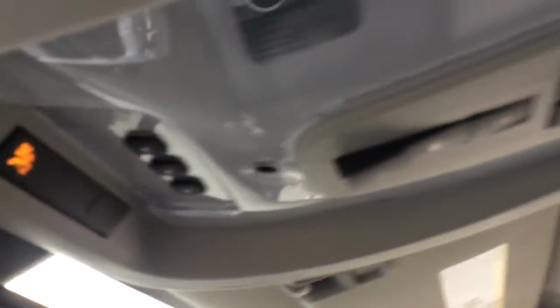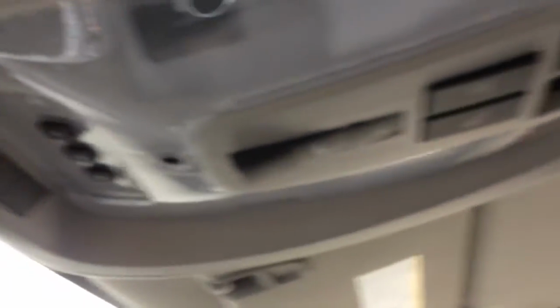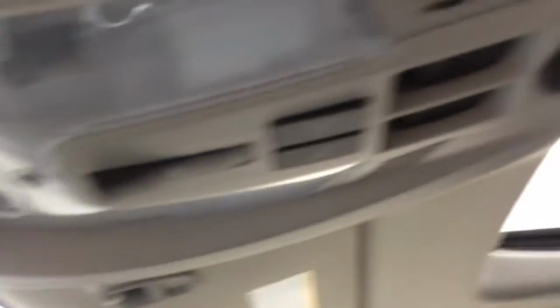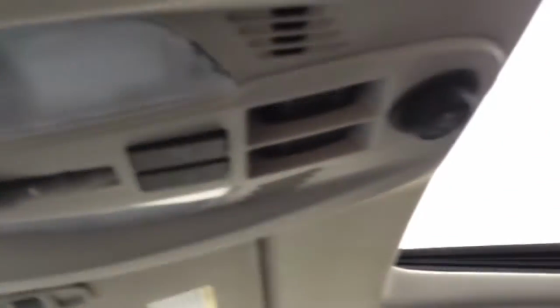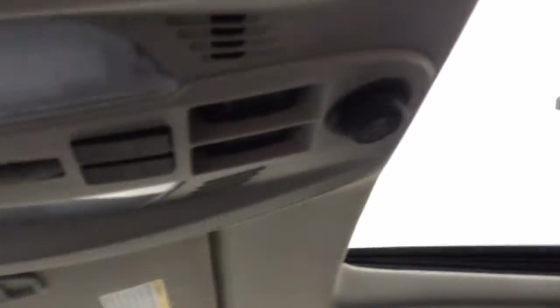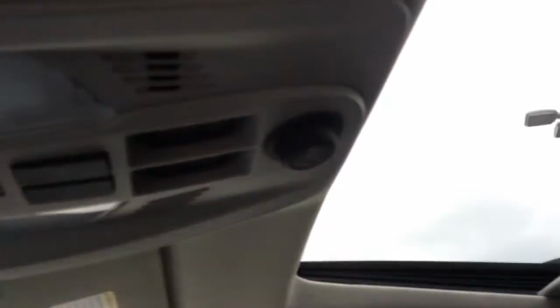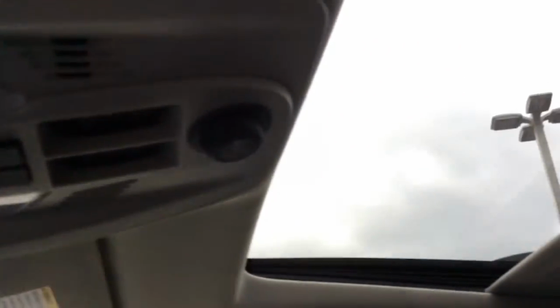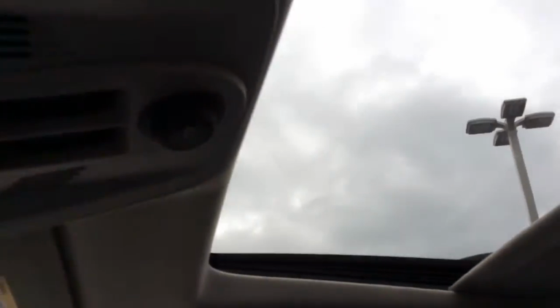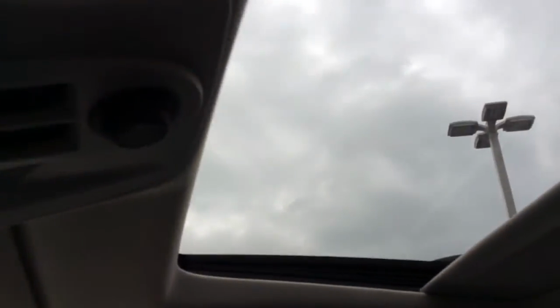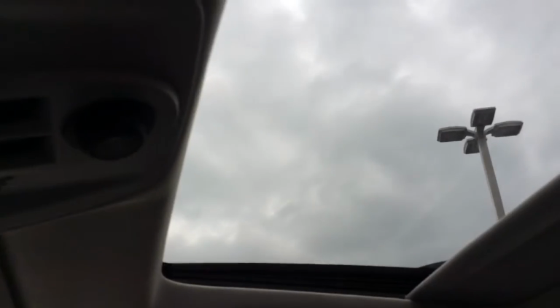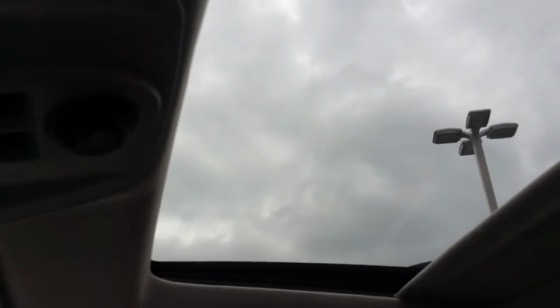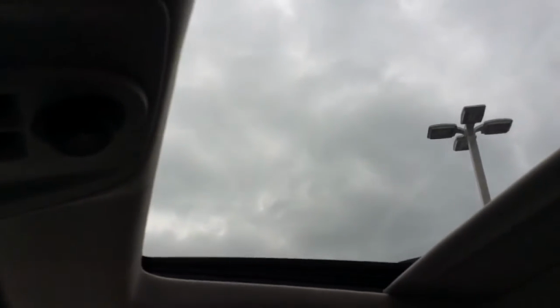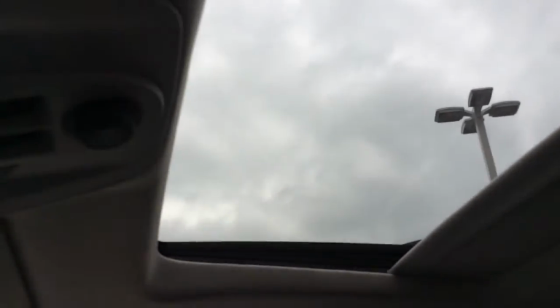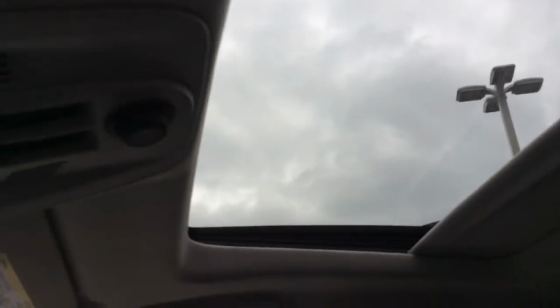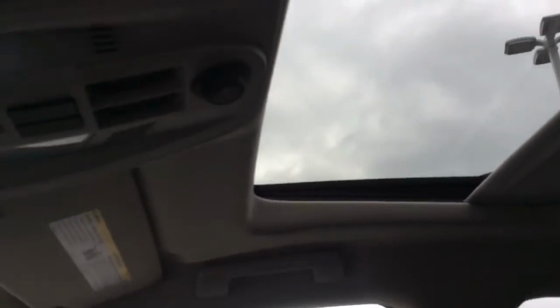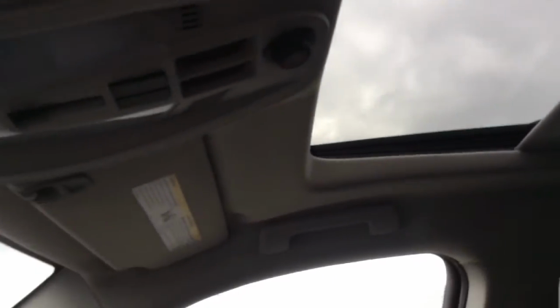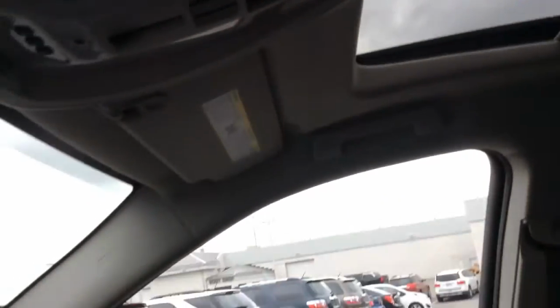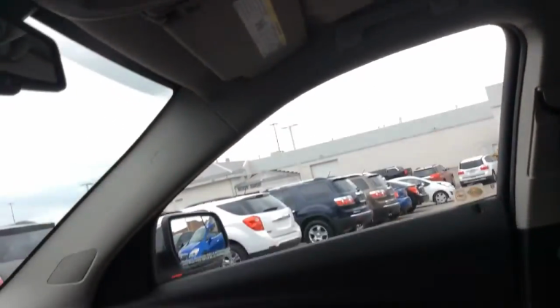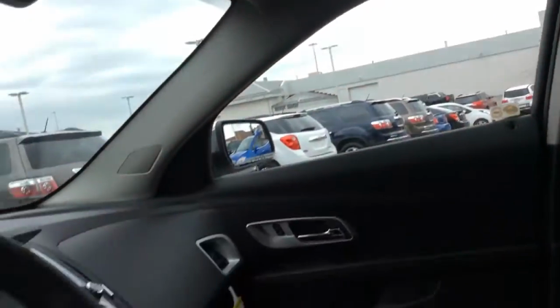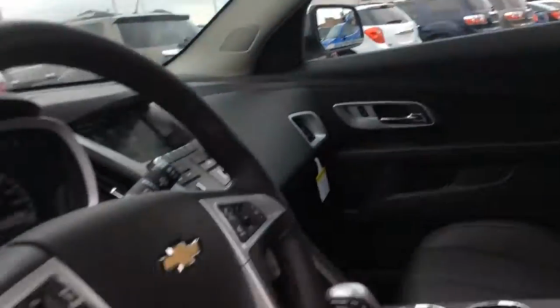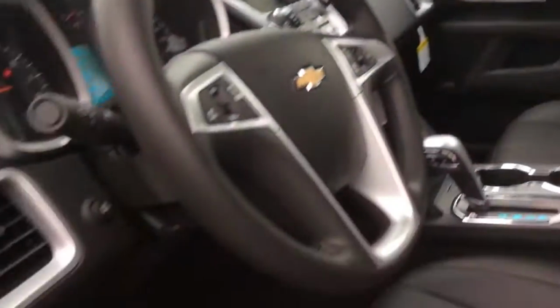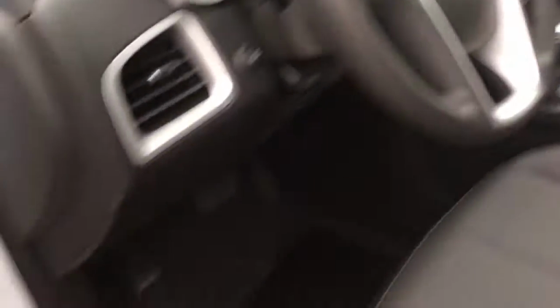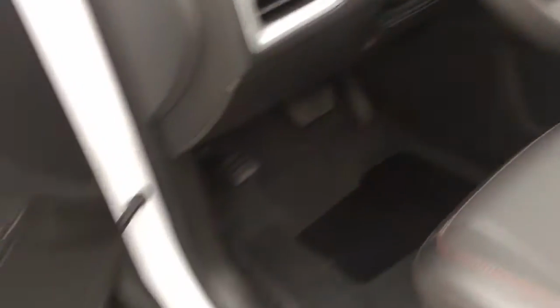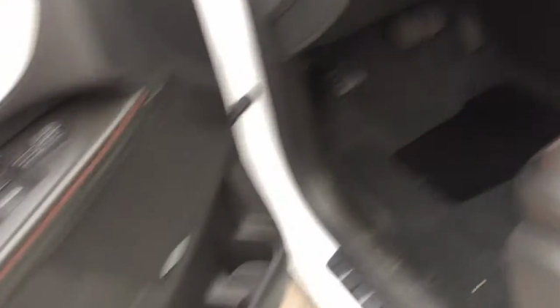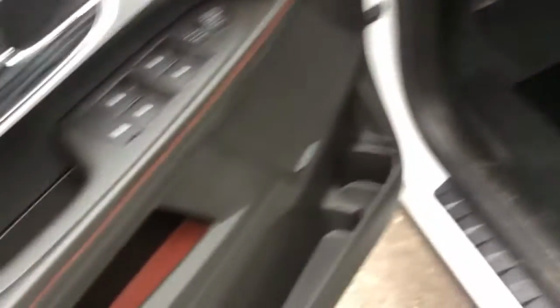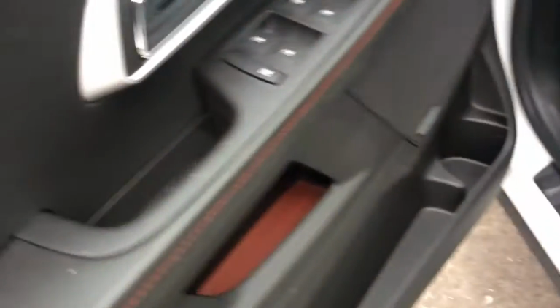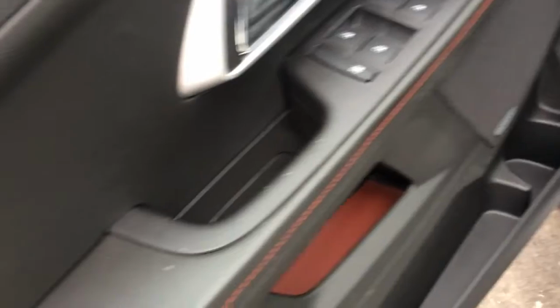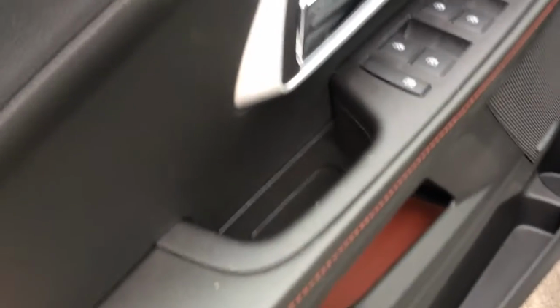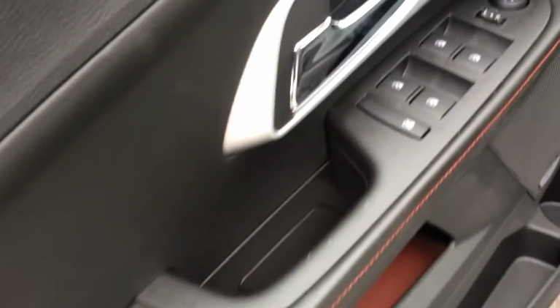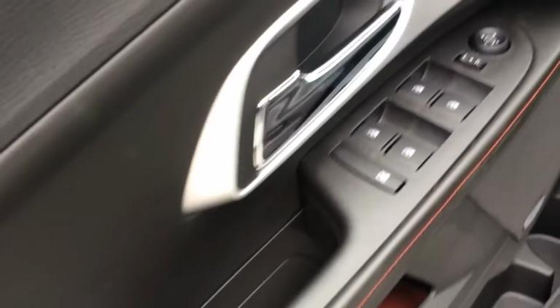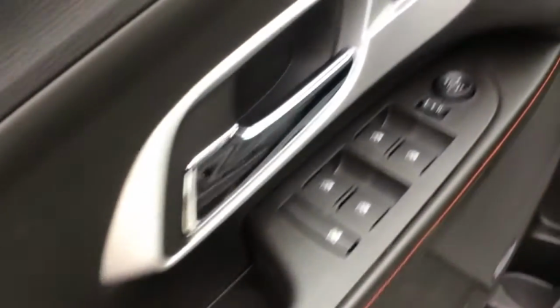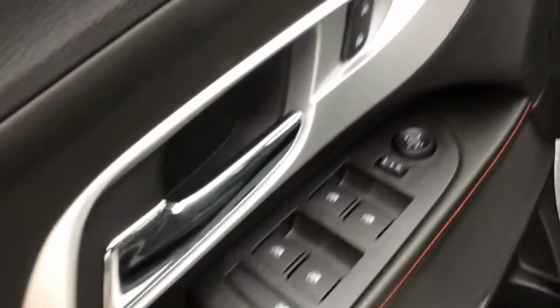As you can see, we also have a power slide and tilt sunroof added on. And on the driver door, there's power windows, mirrors, and locks.